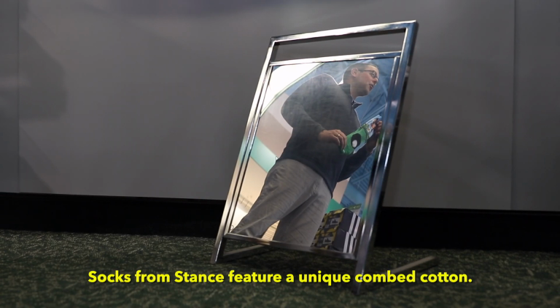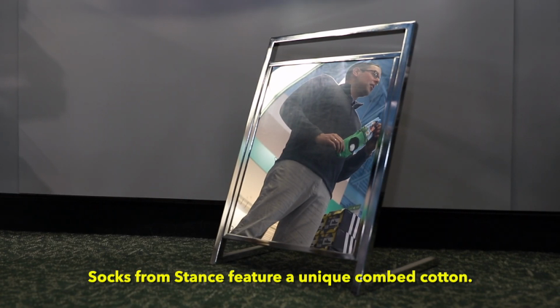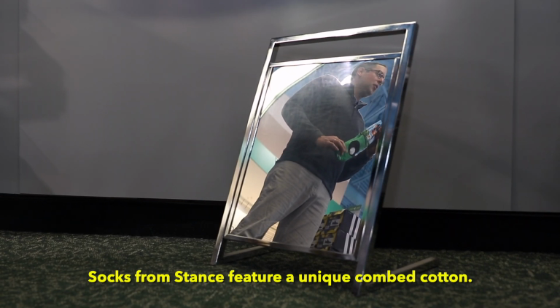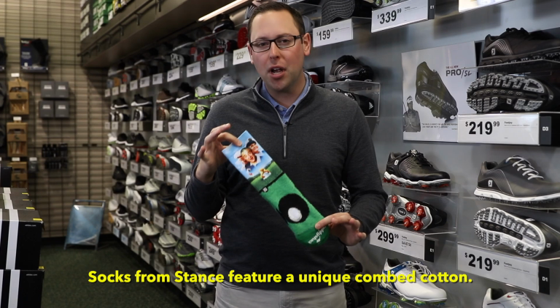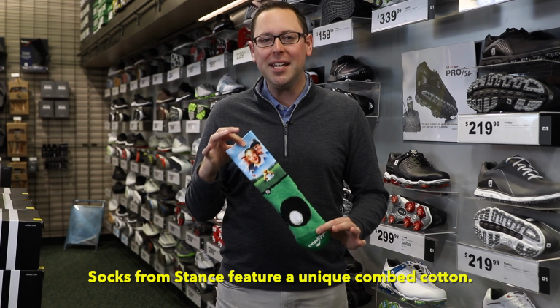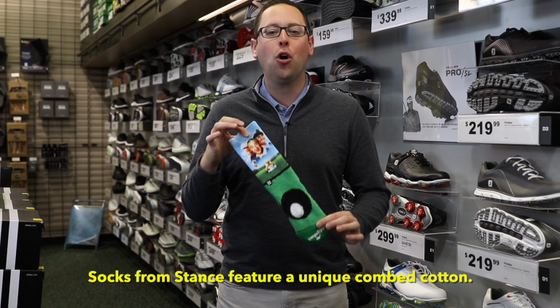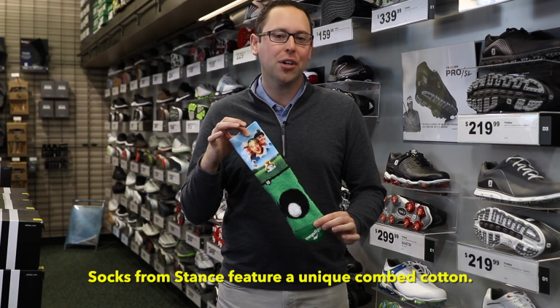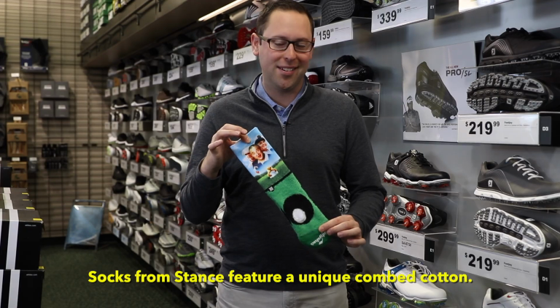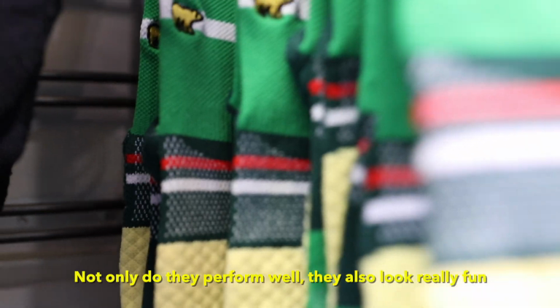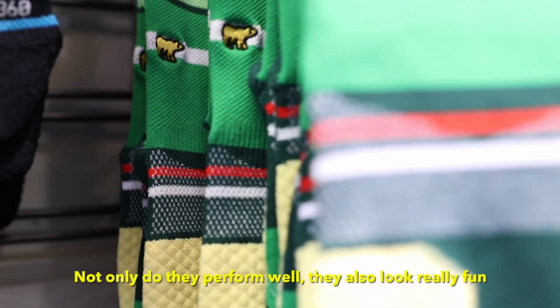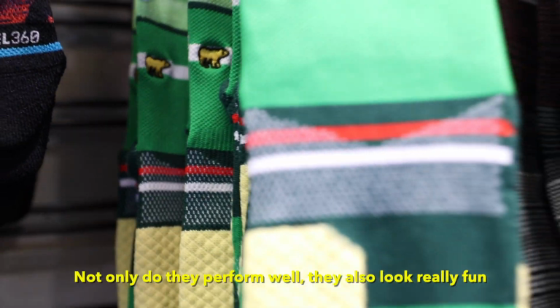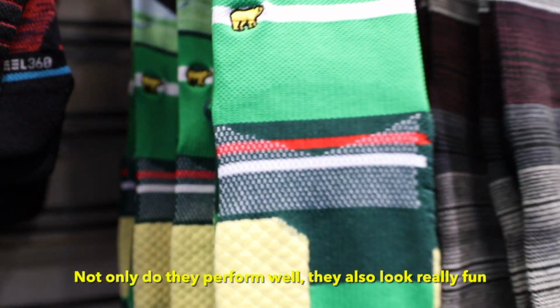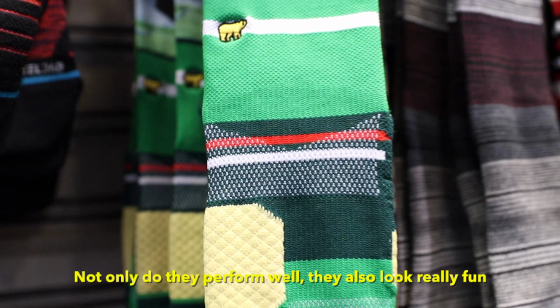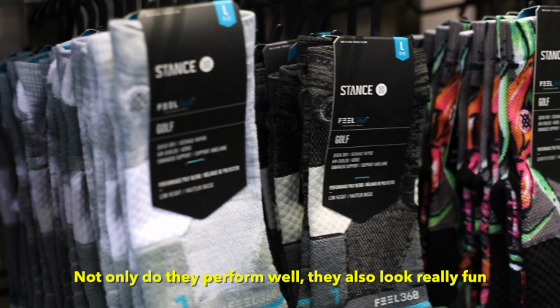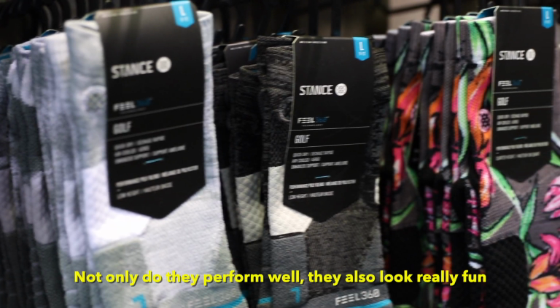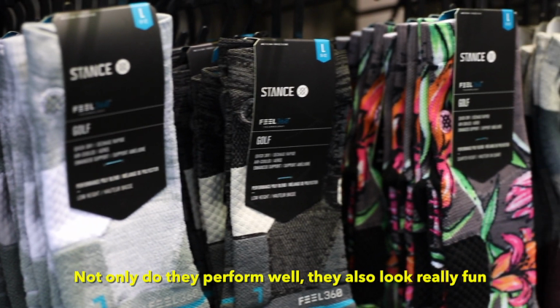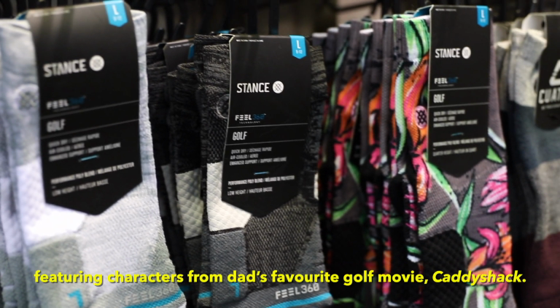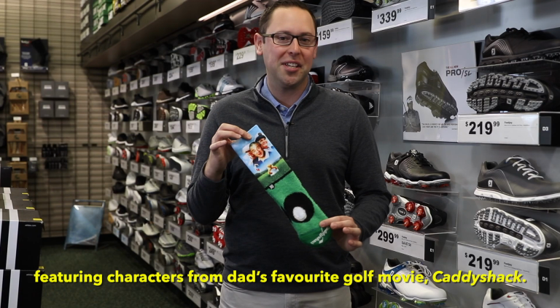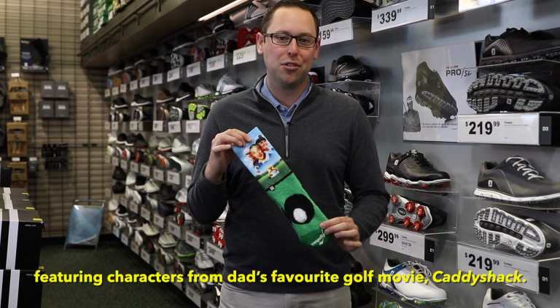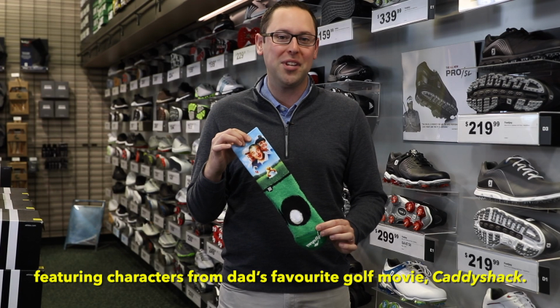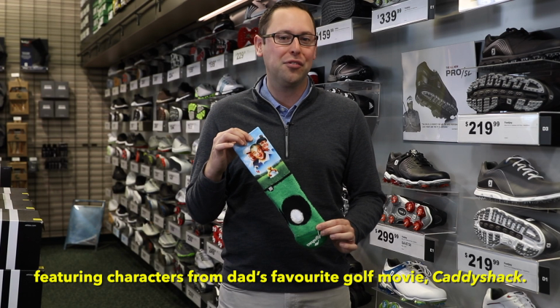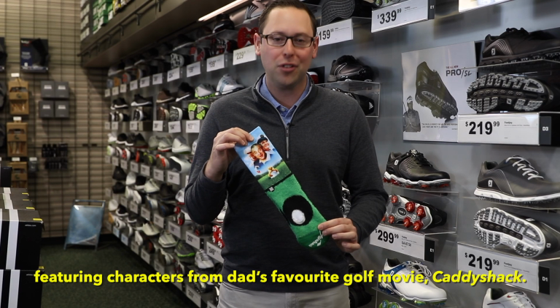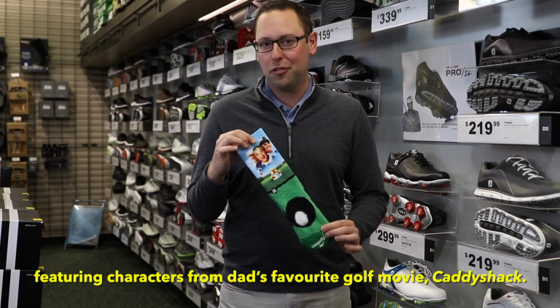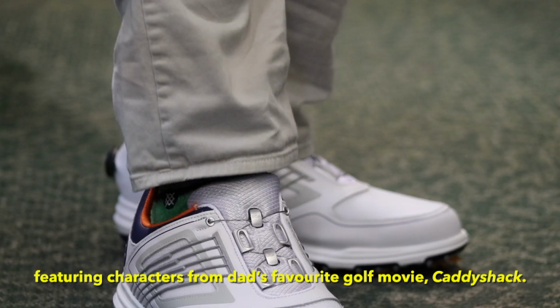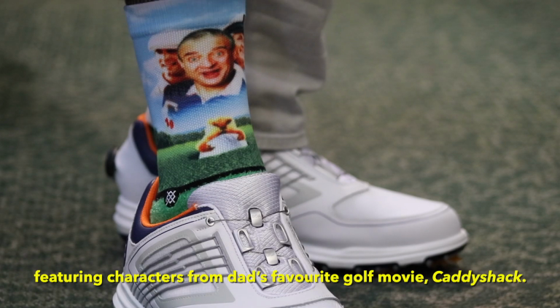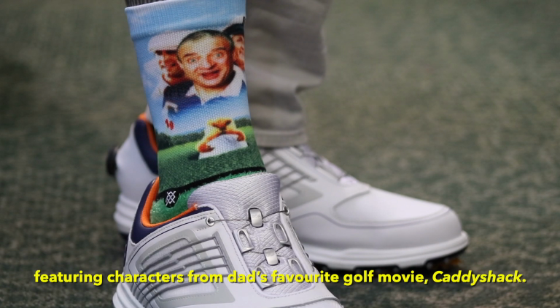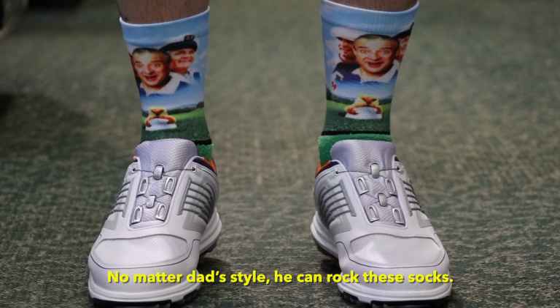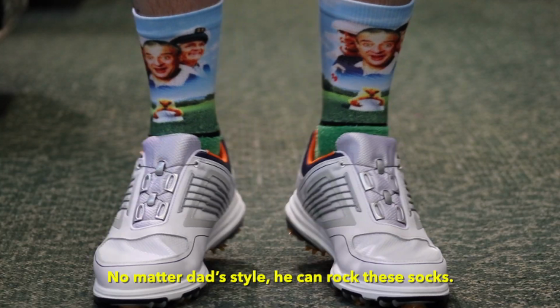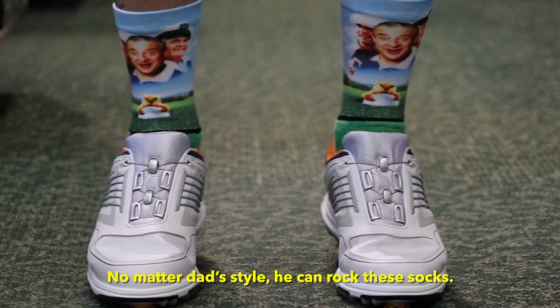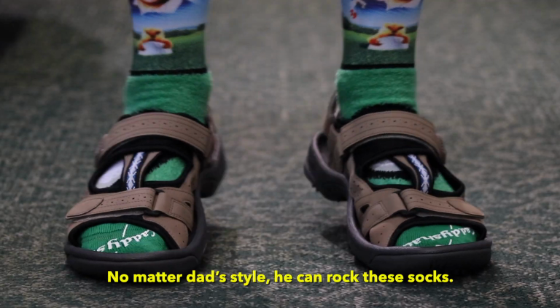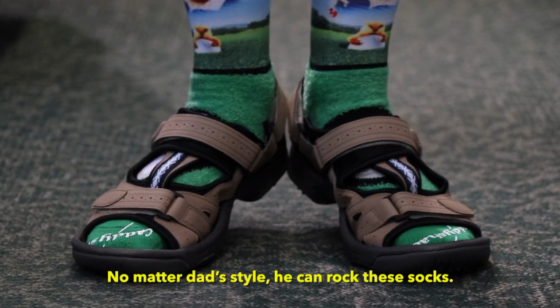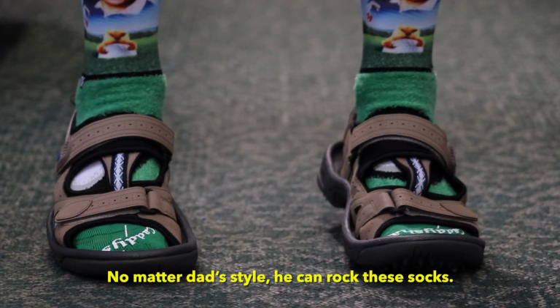Socks from Stance feature a unique combed cotton. Not only do they perform well, they also look really fun featuring characters from Dad's favorite golf movie, Caddyshack. No matter Dad's style, he can rock these socks.